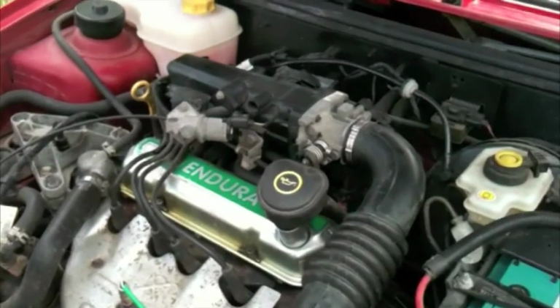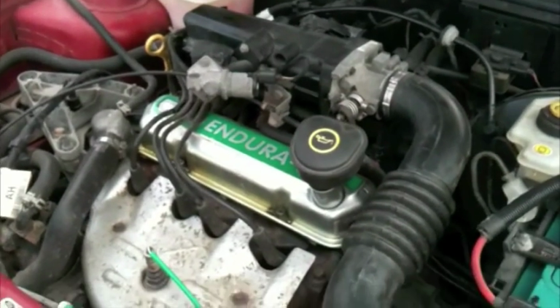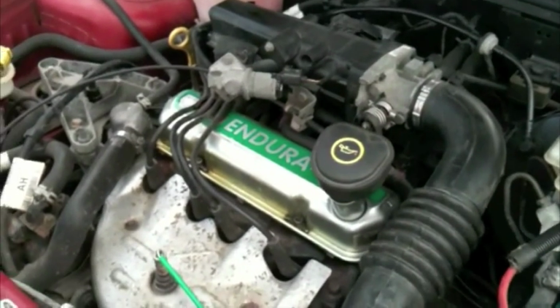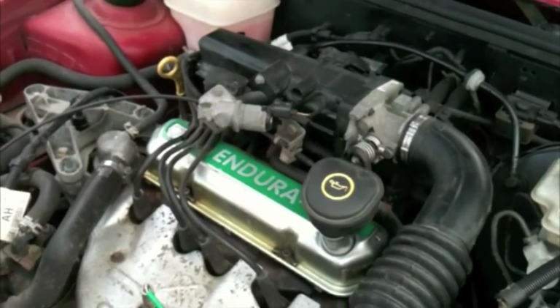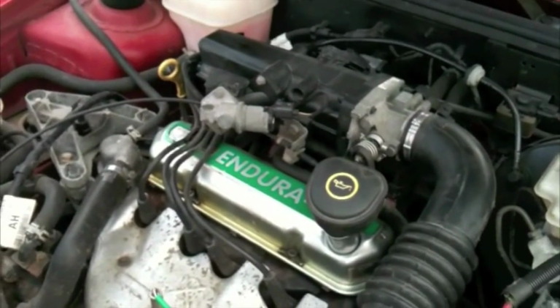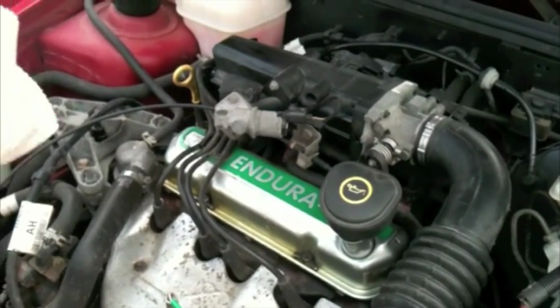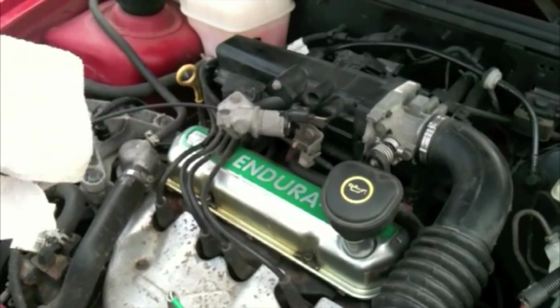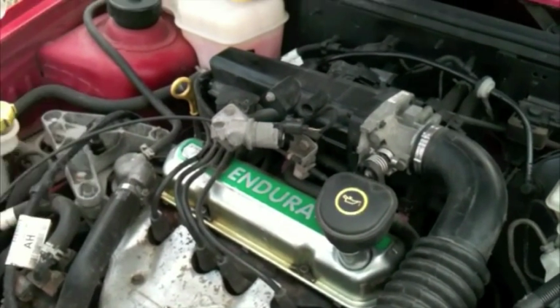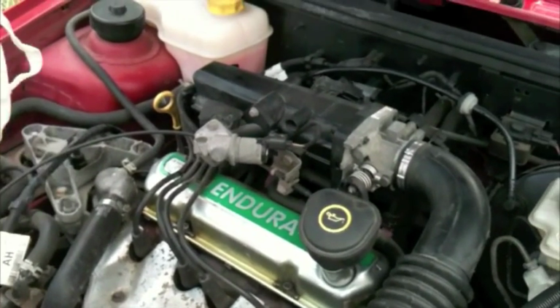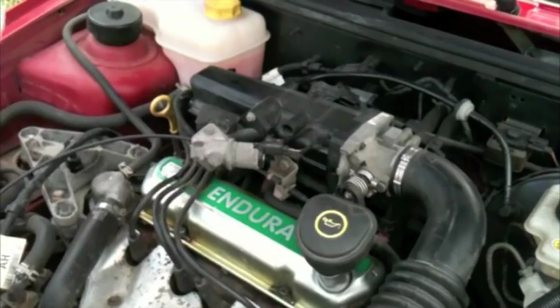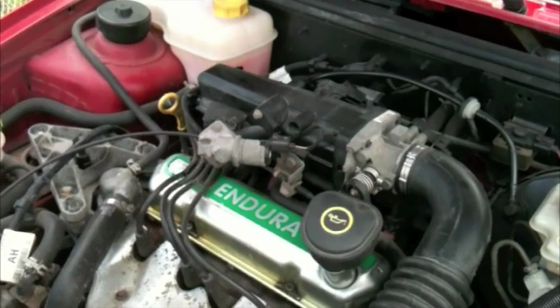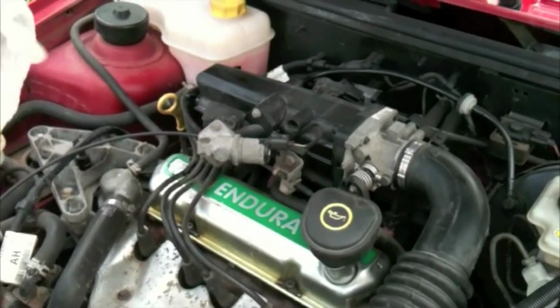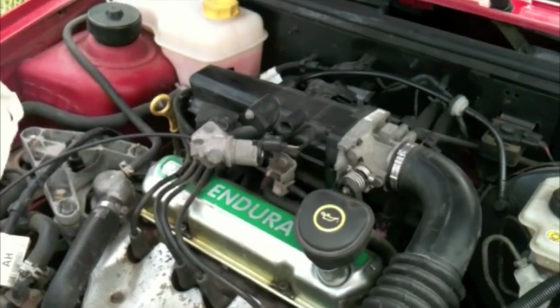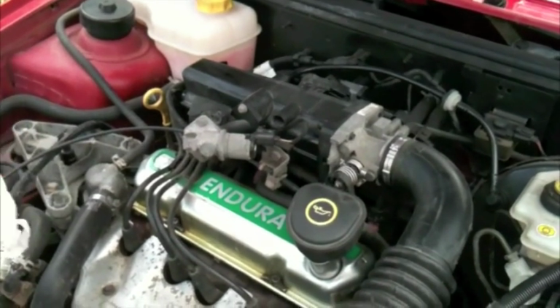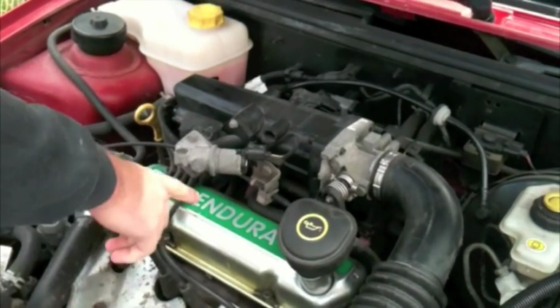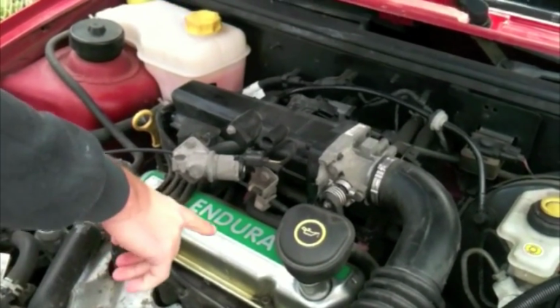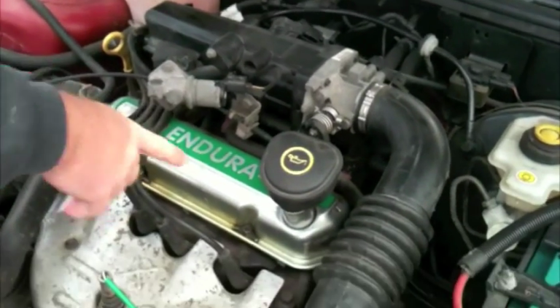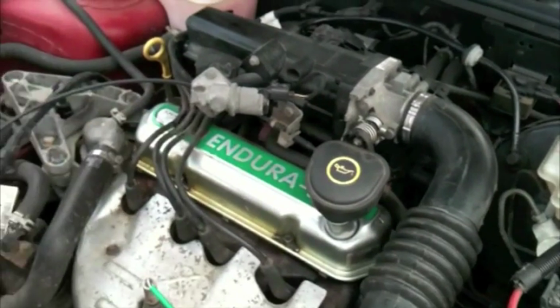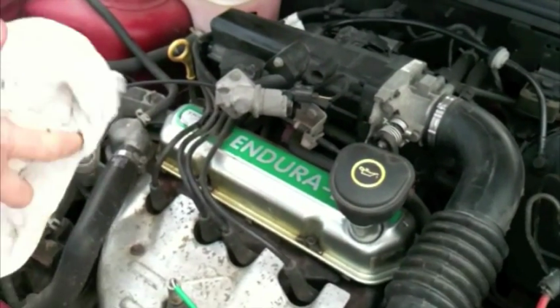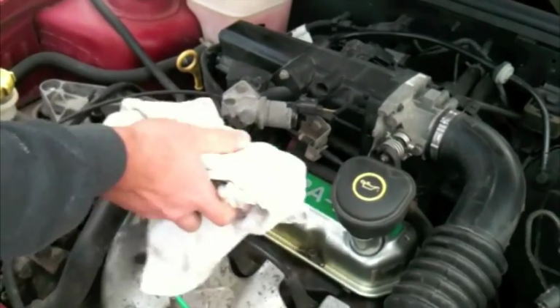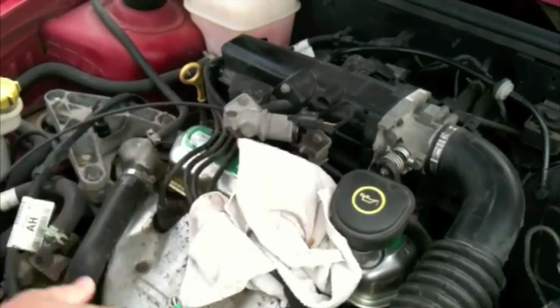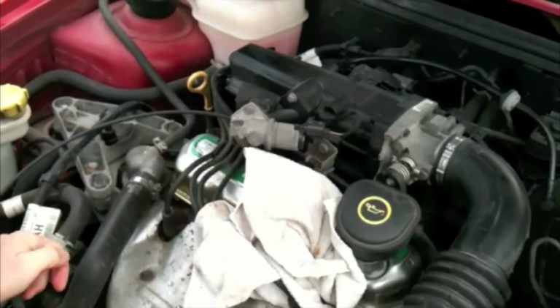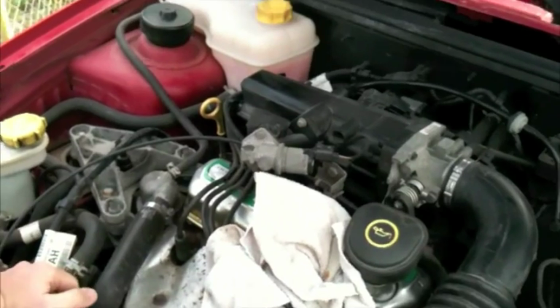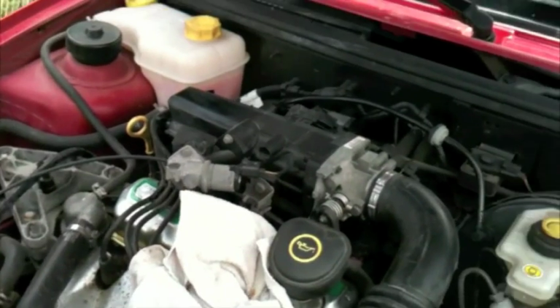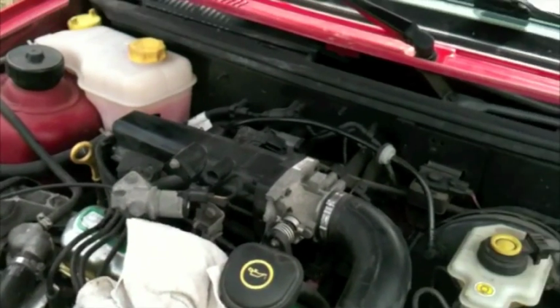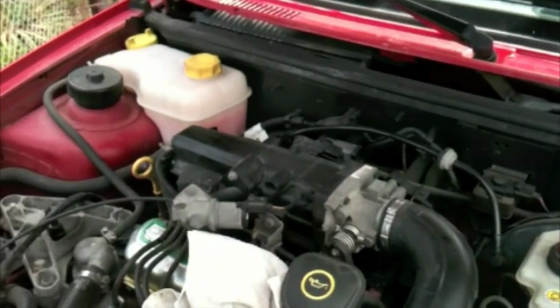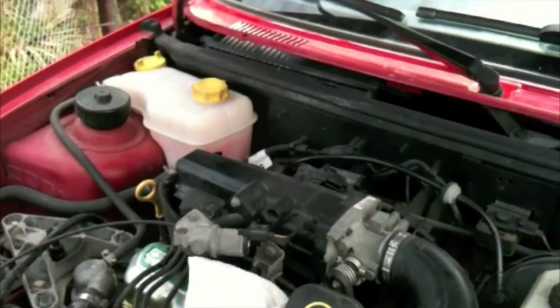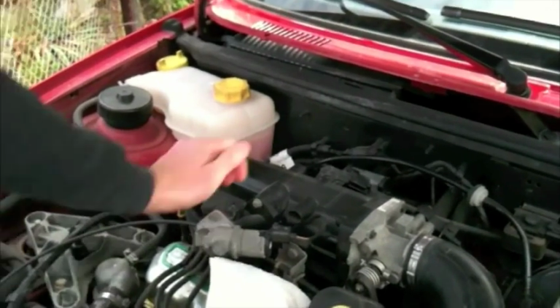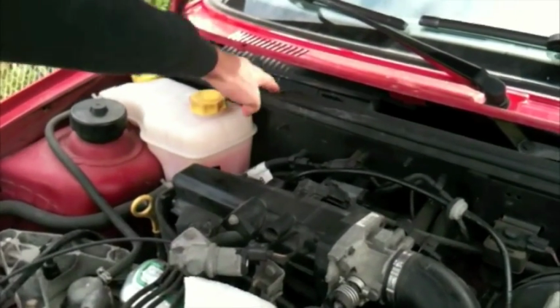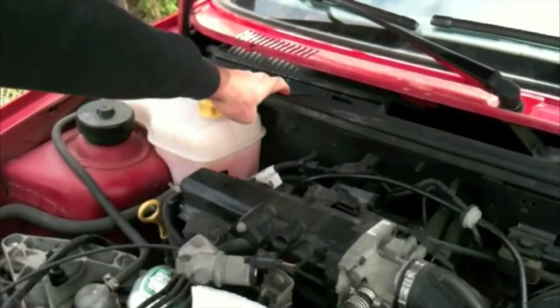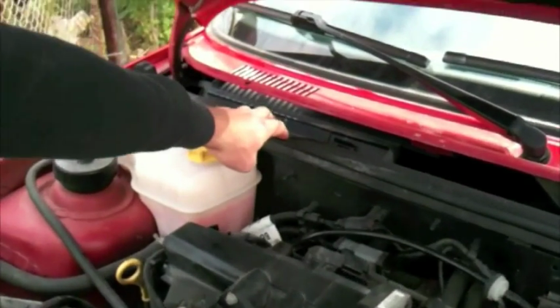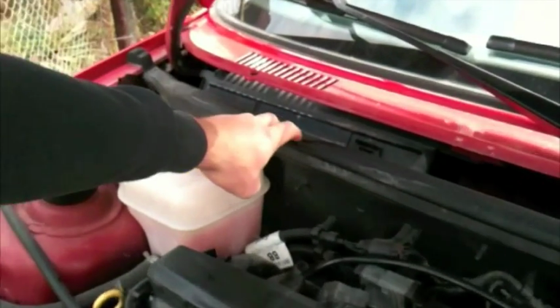This is a pollen filter change on a 2001 Ford Fiesta with an Endura e-engine. If you want to change your pollen filter it's really easy to locate it — it's right here on that side.